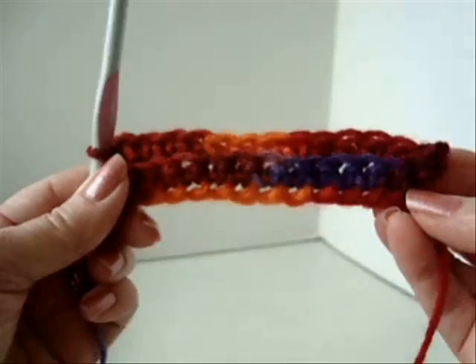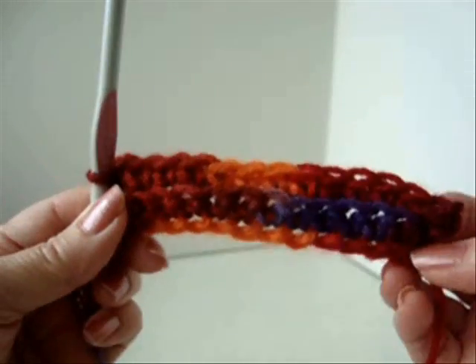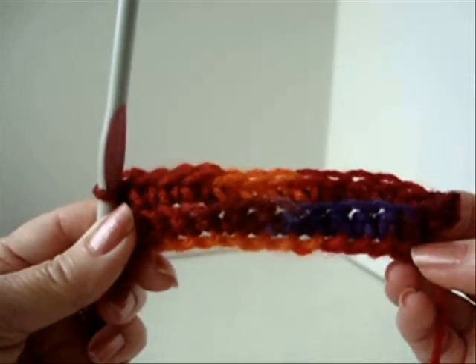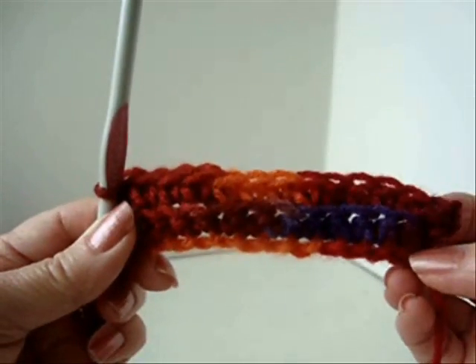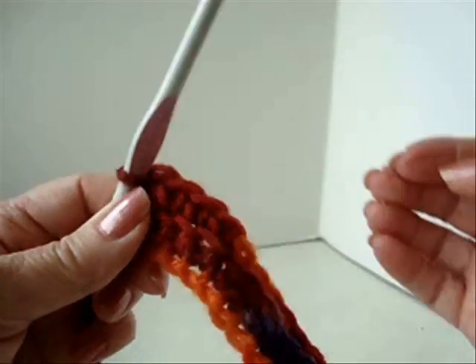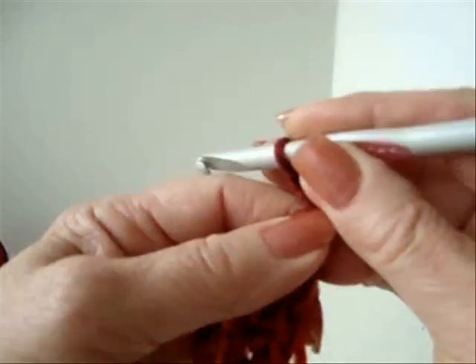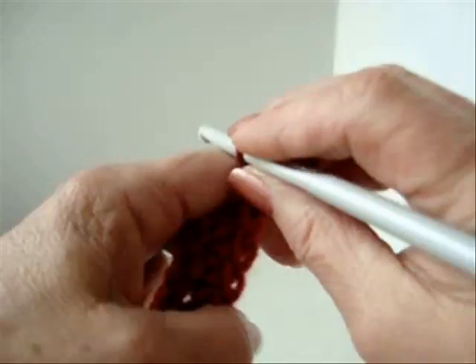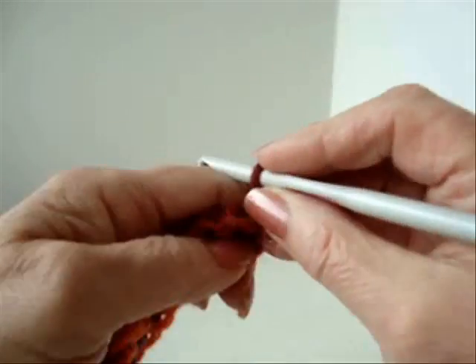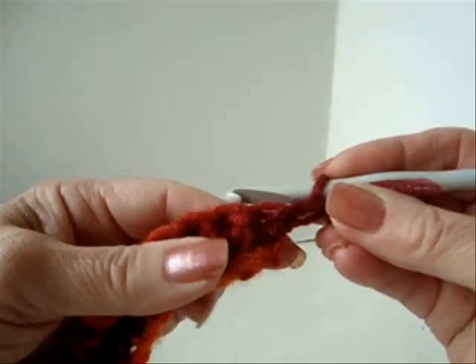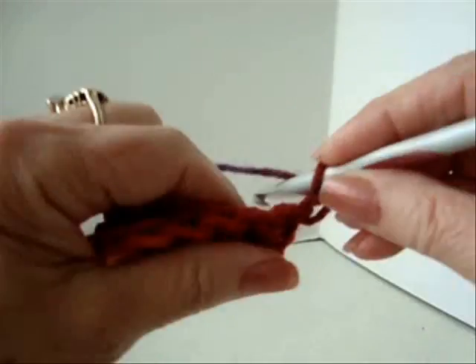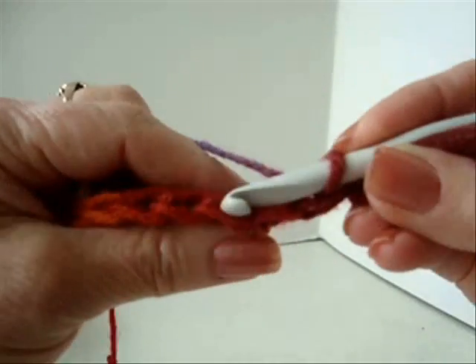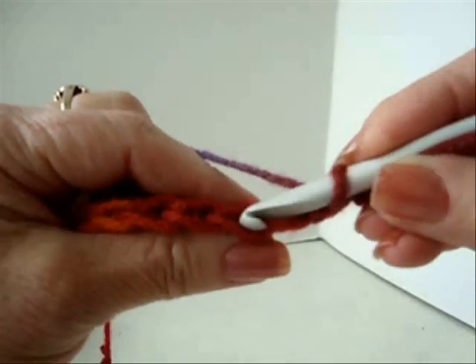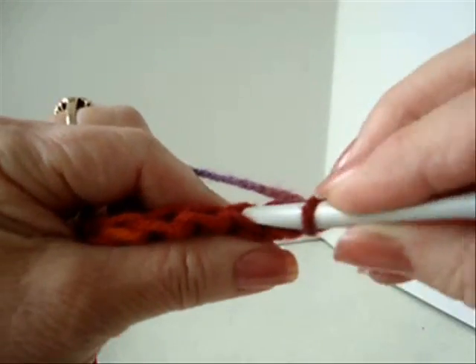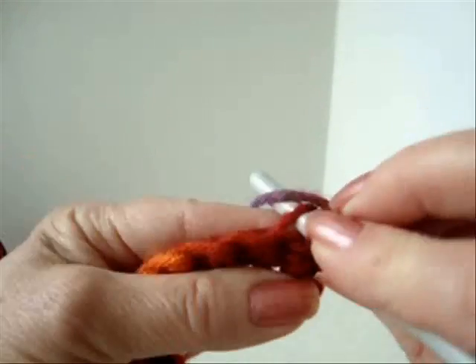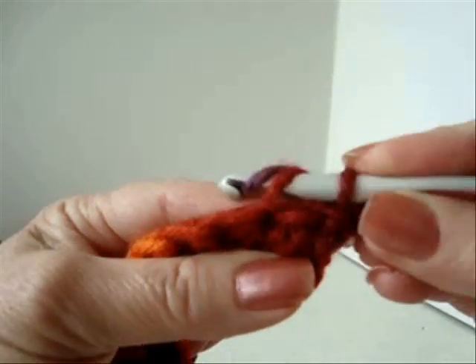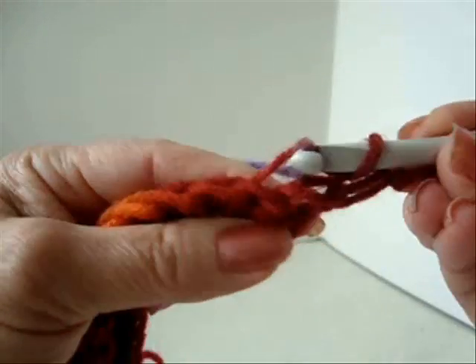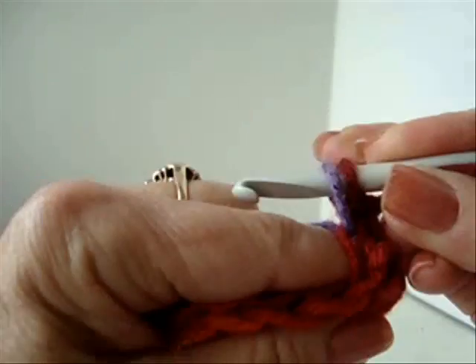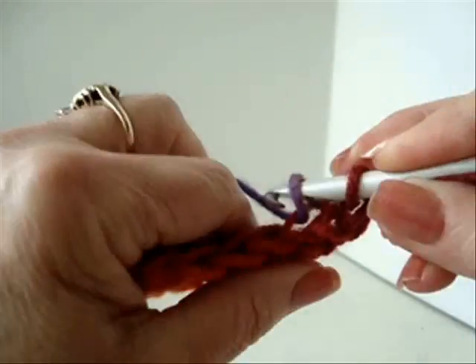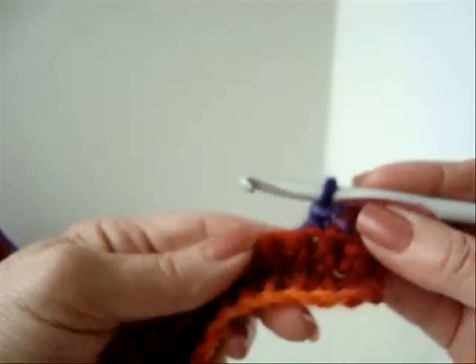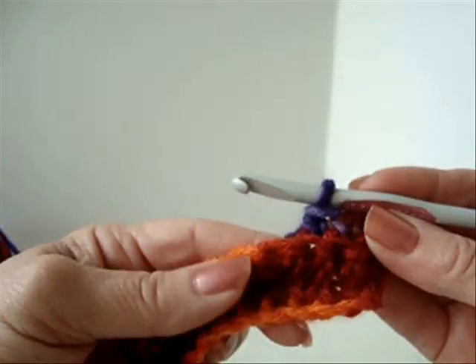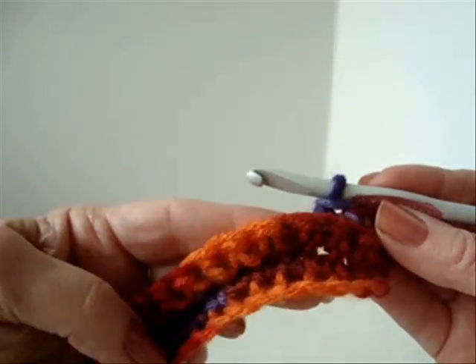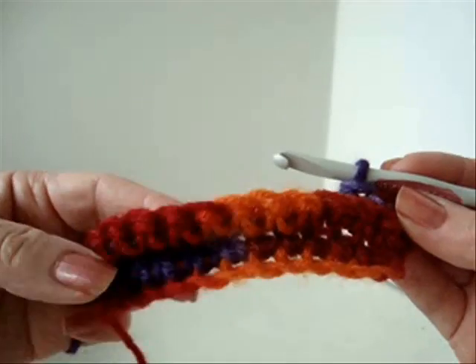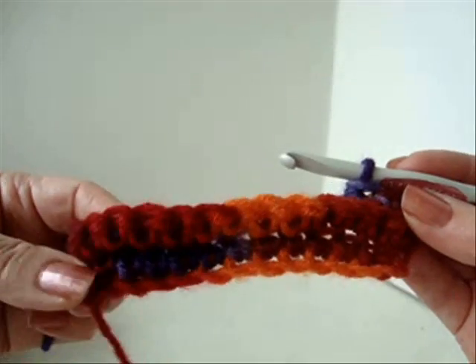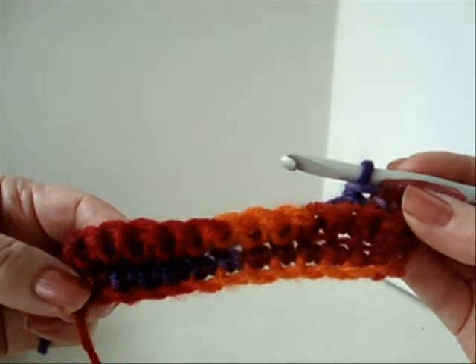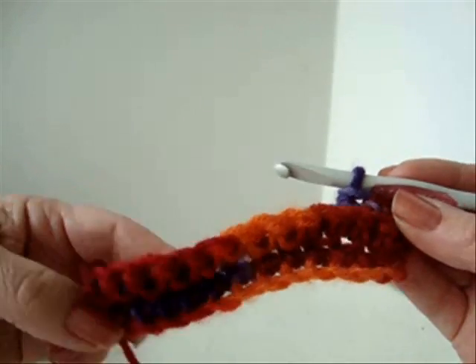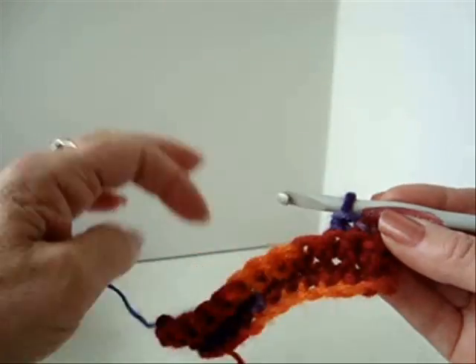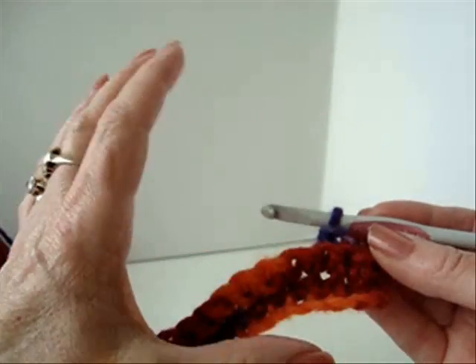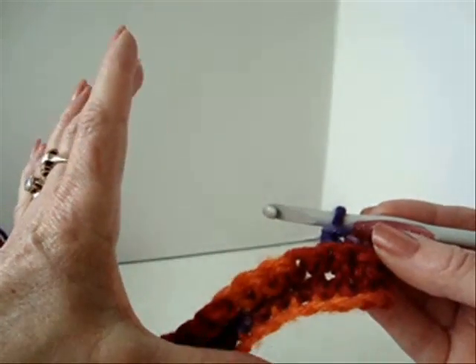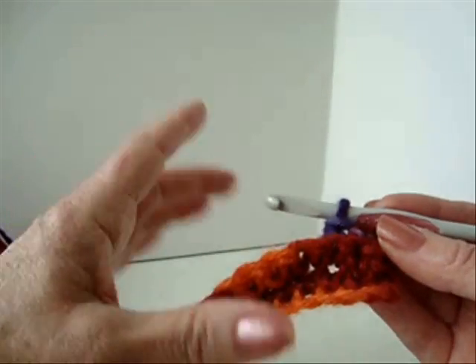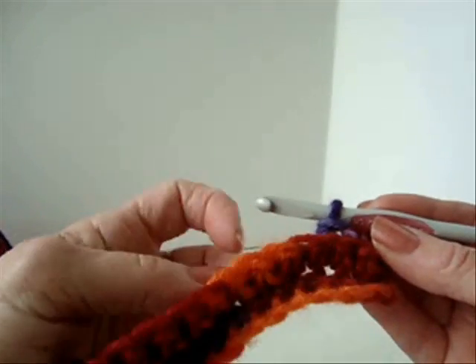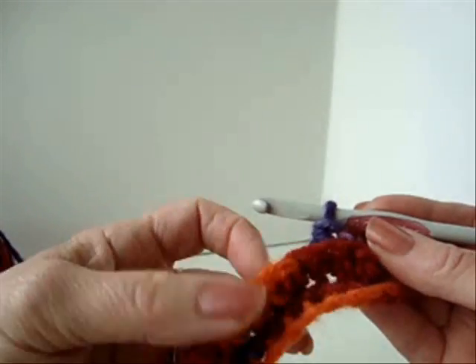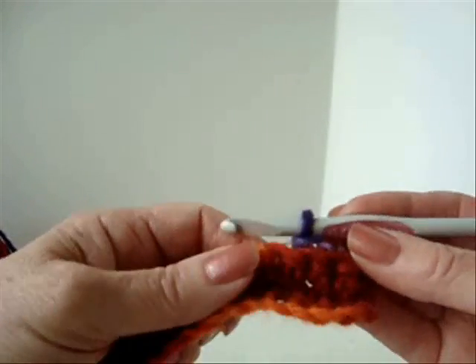Chain 1 and turn, working in the back side of the stitch only. So you're just going to keep repeating that row until this measures approximately 10 inches long.